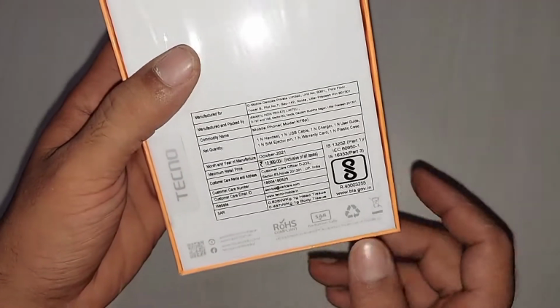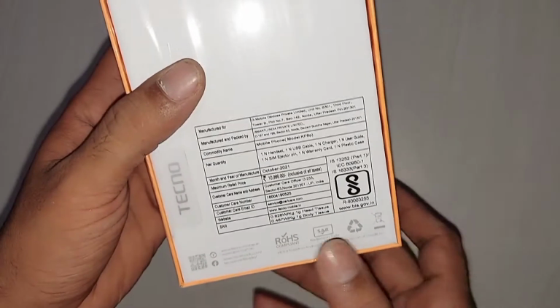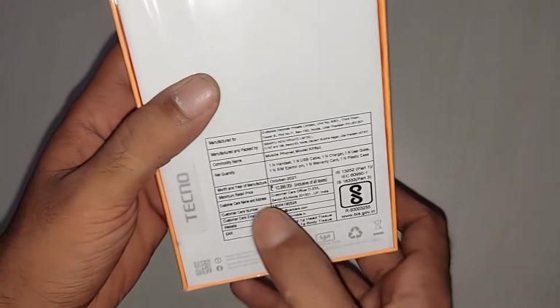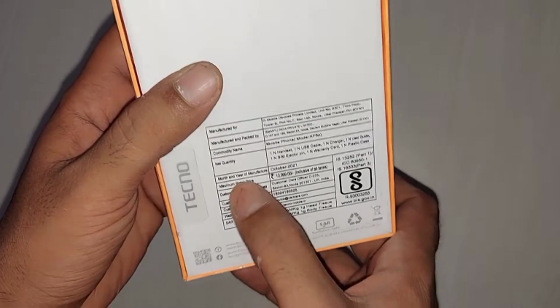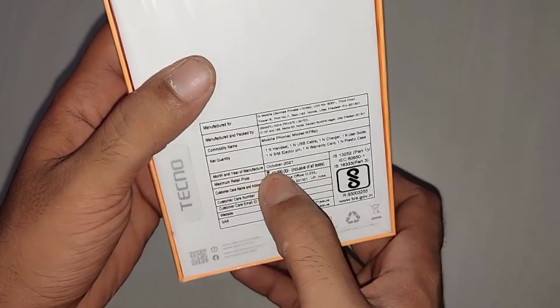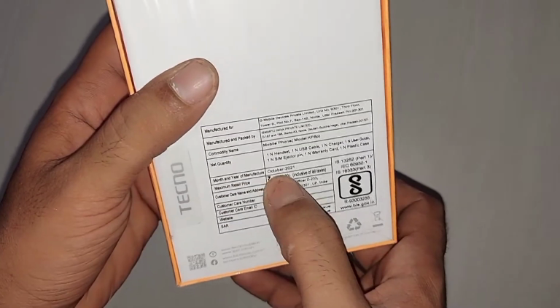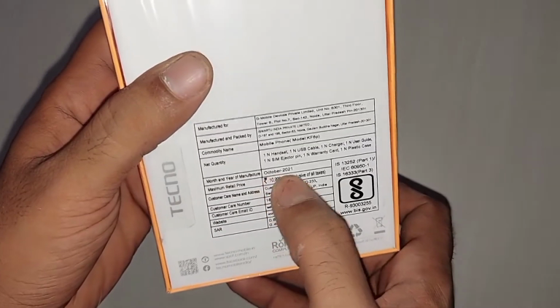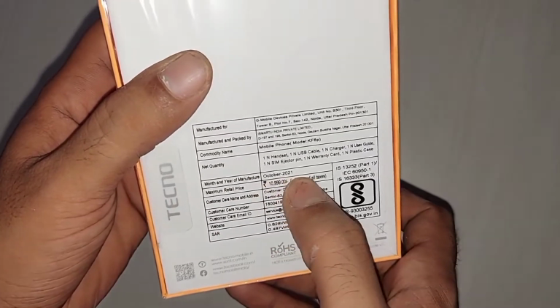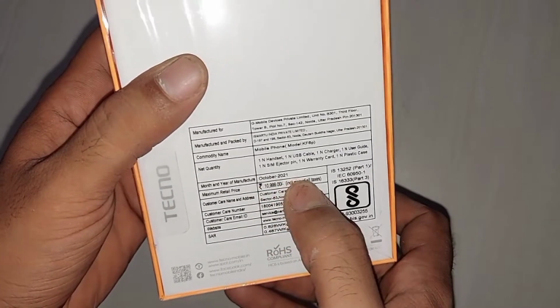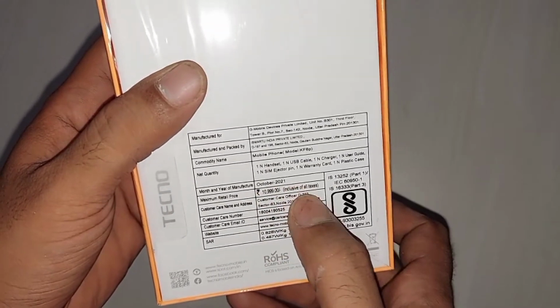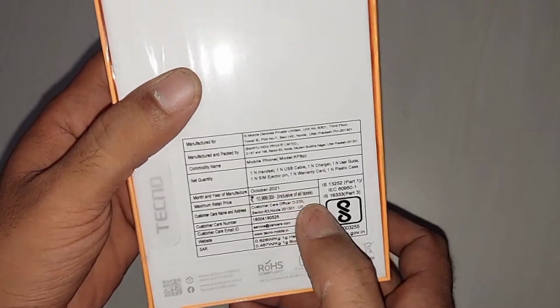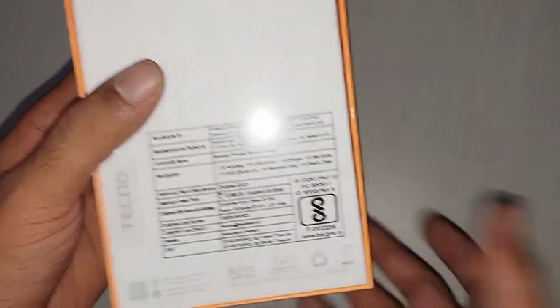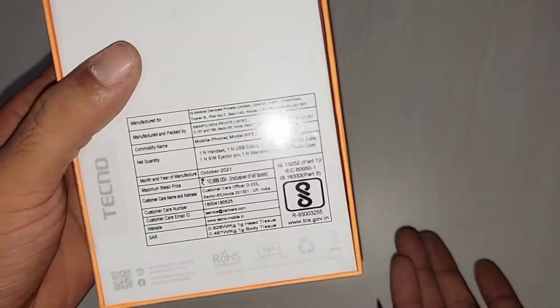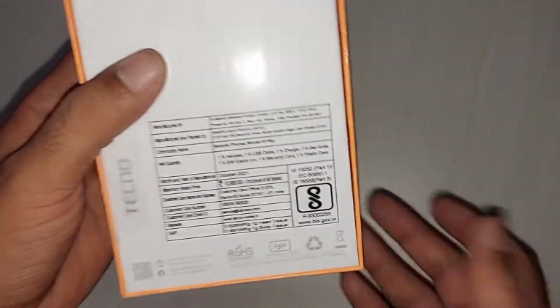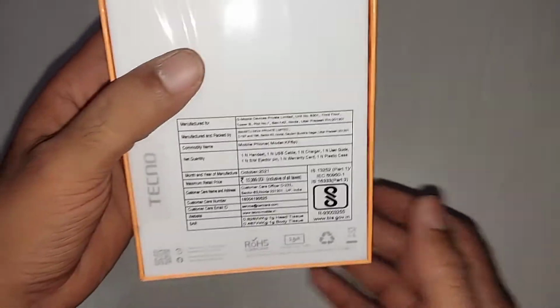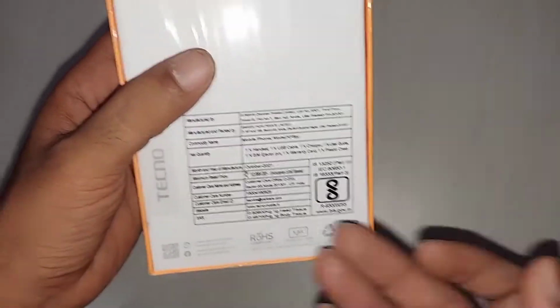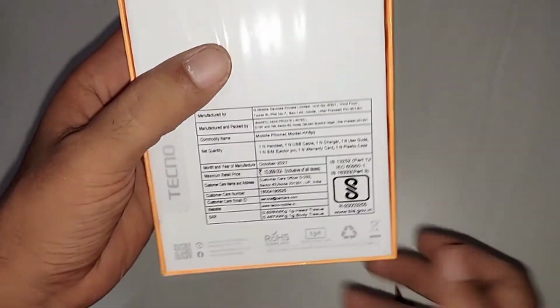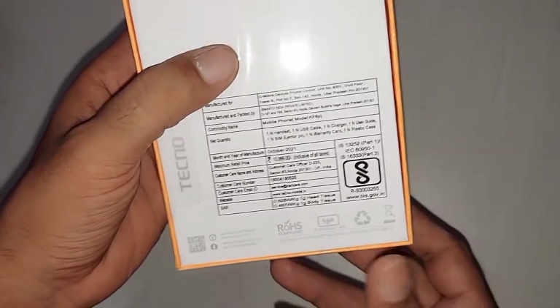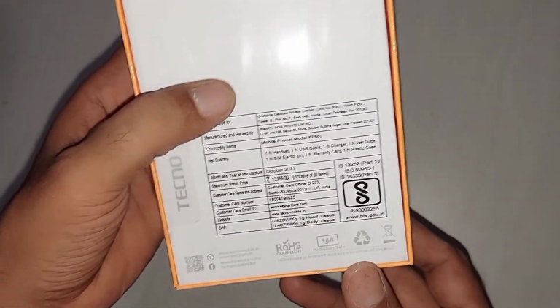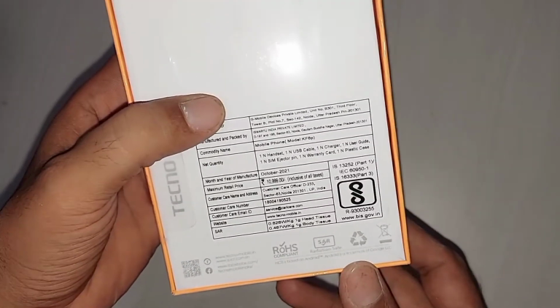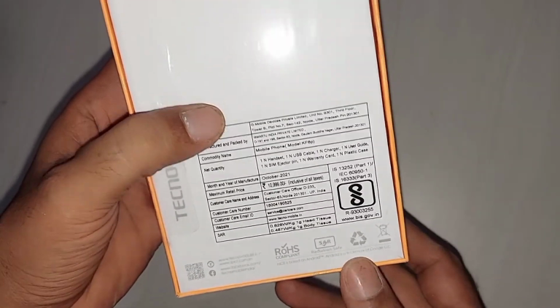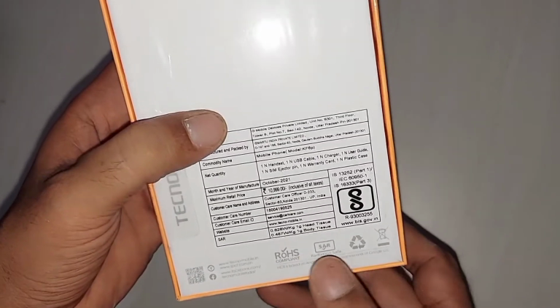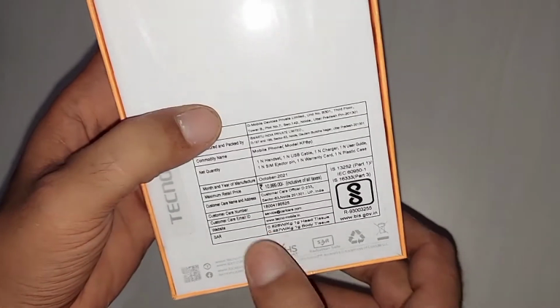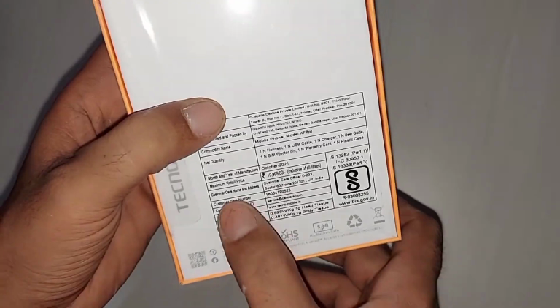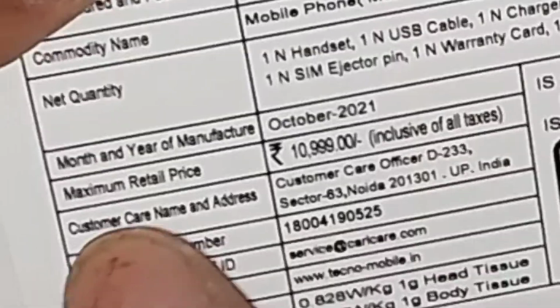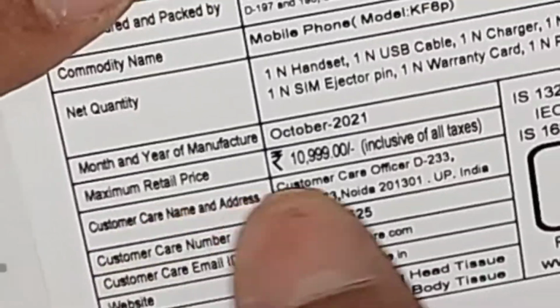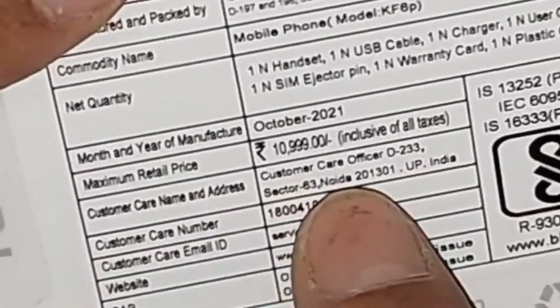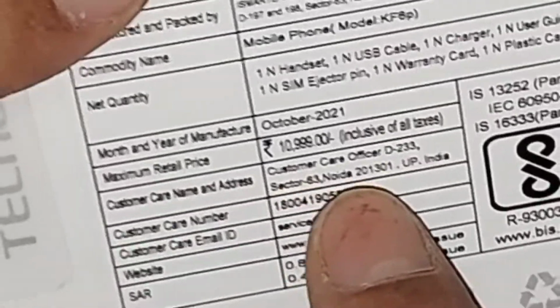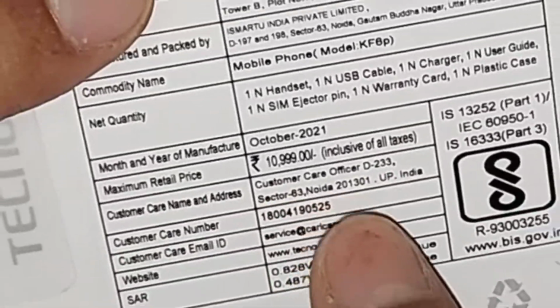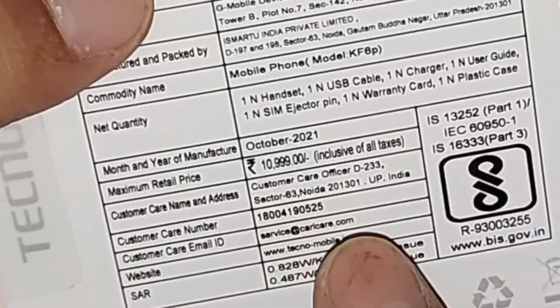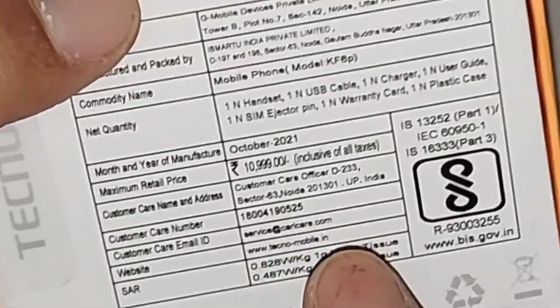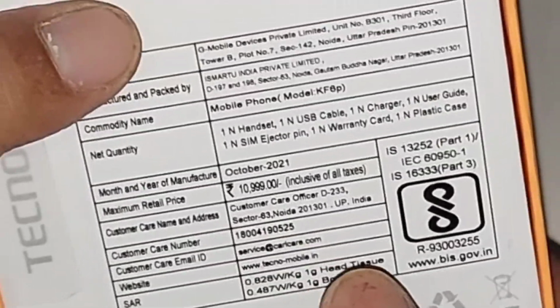Its manufacturing date is October 2021, so it has been manufactured just last month. And the maximum retail price is 10,999.